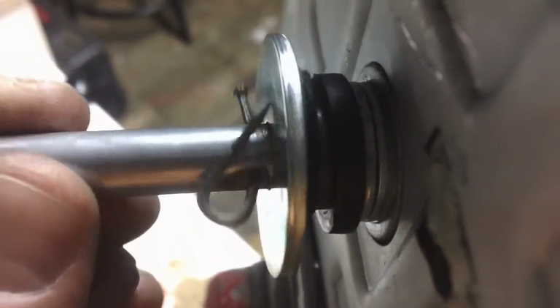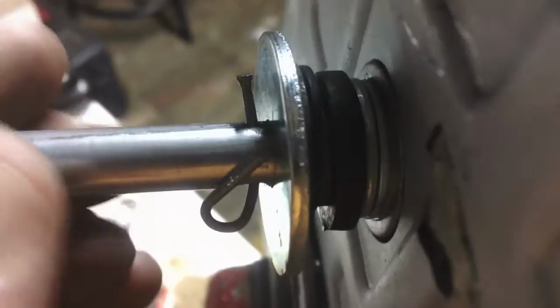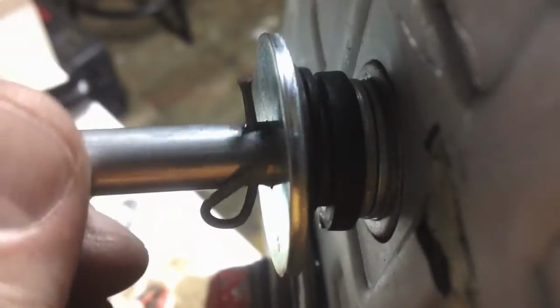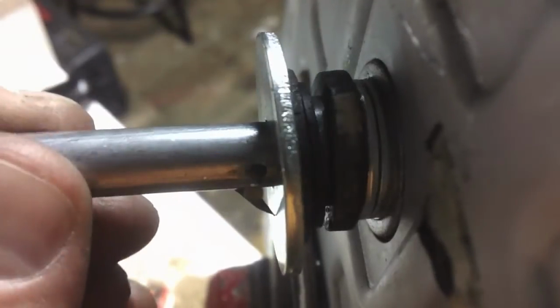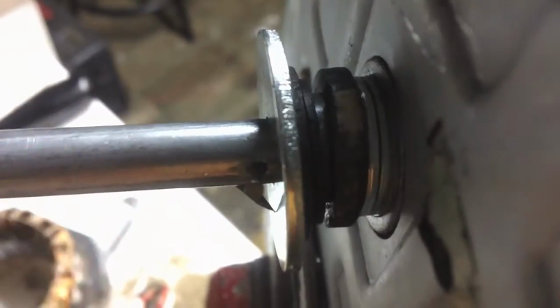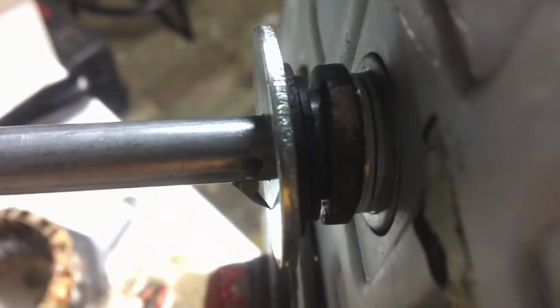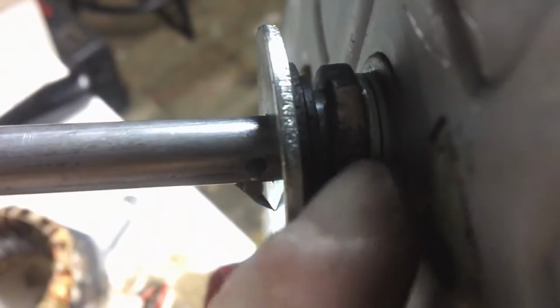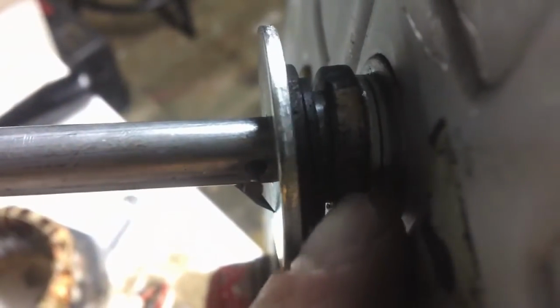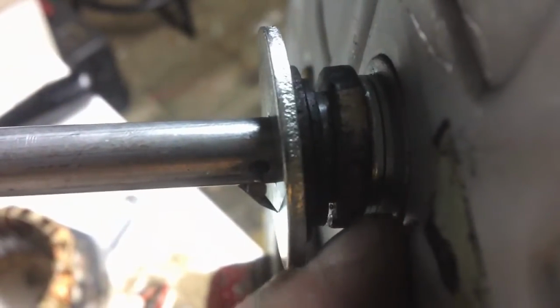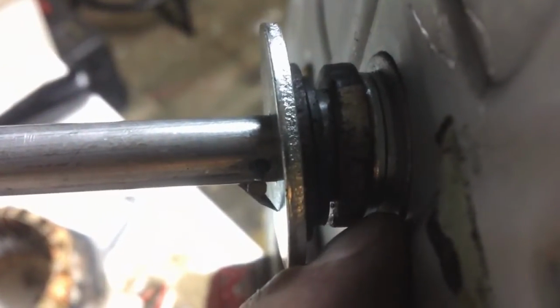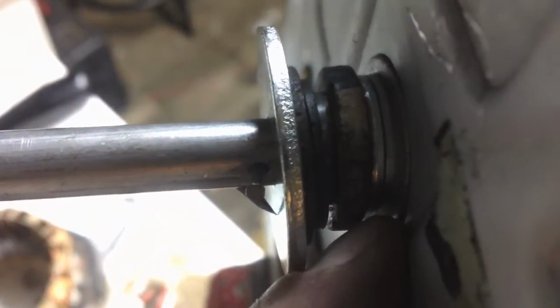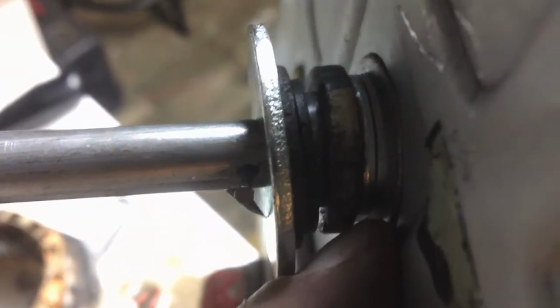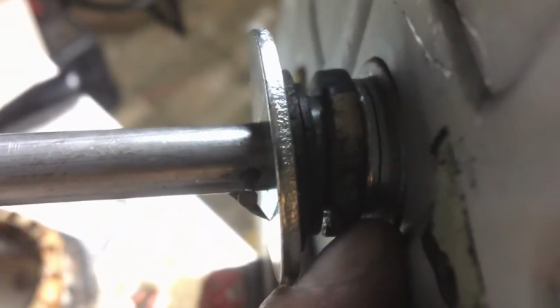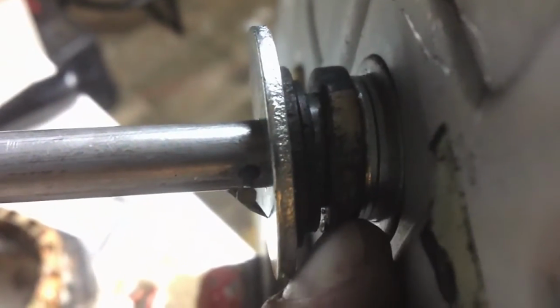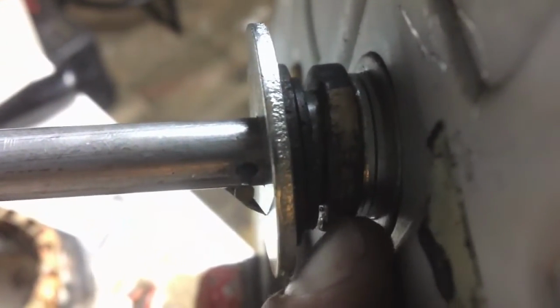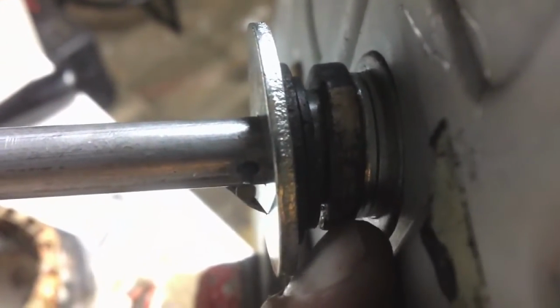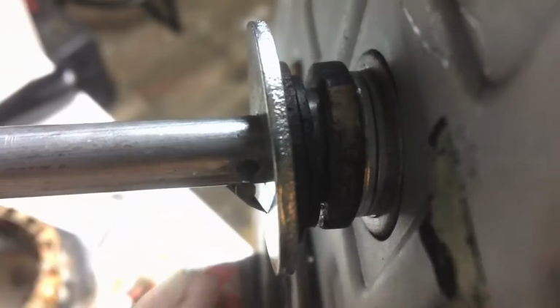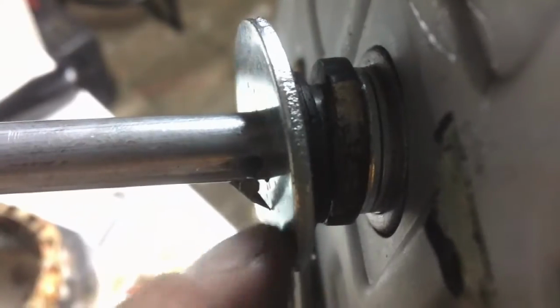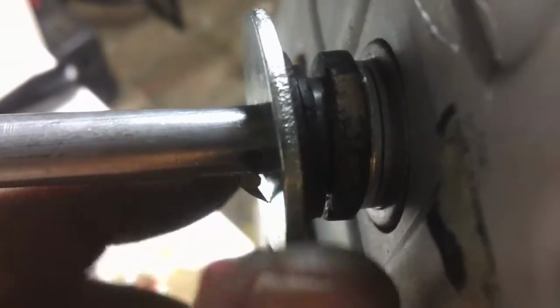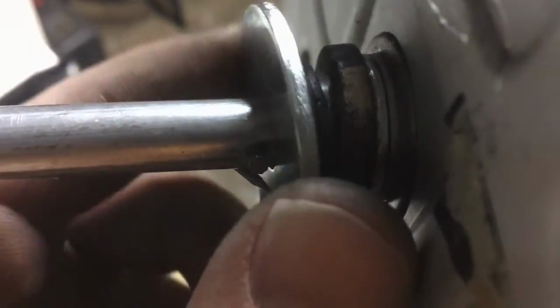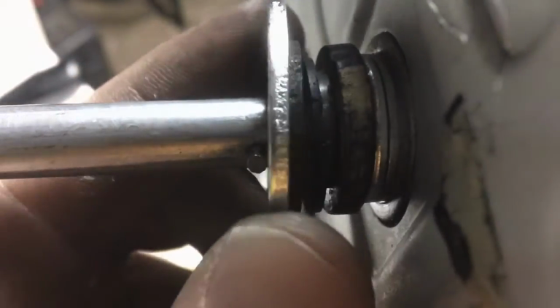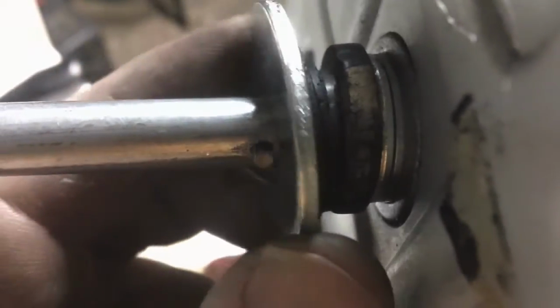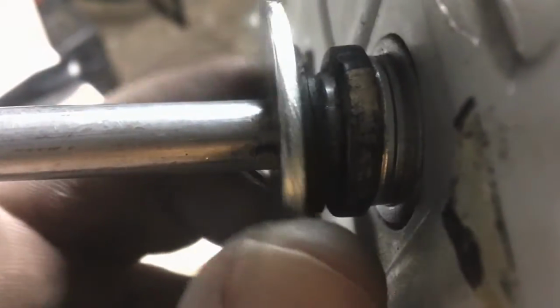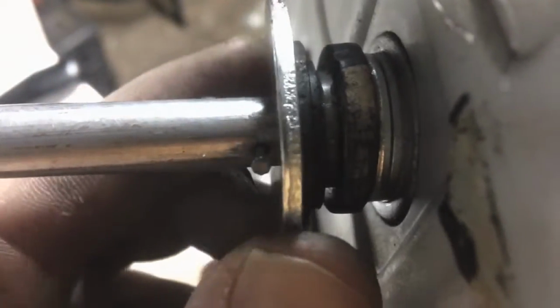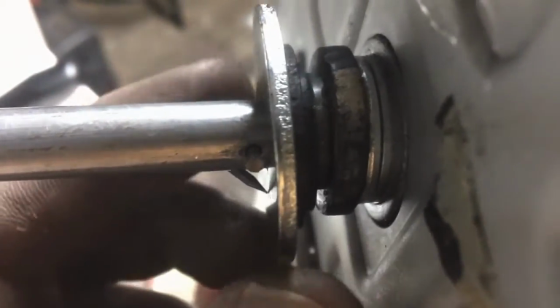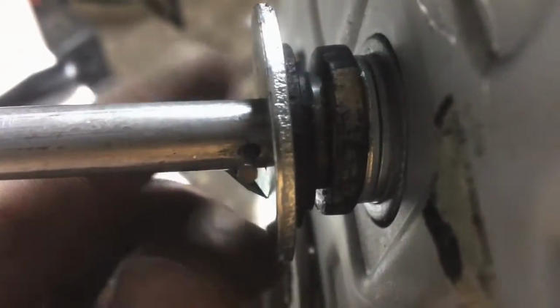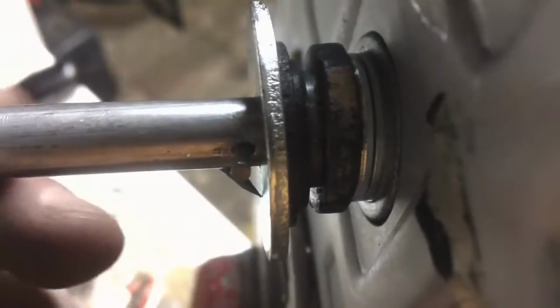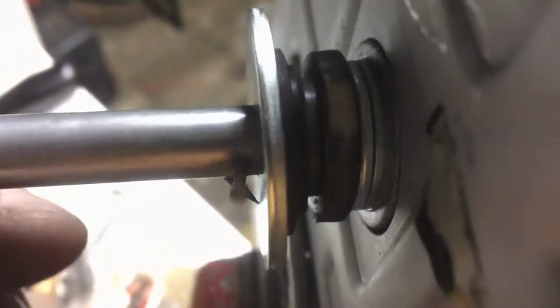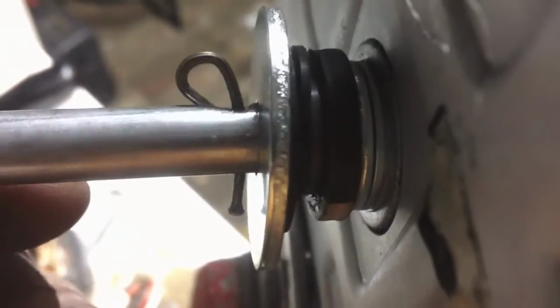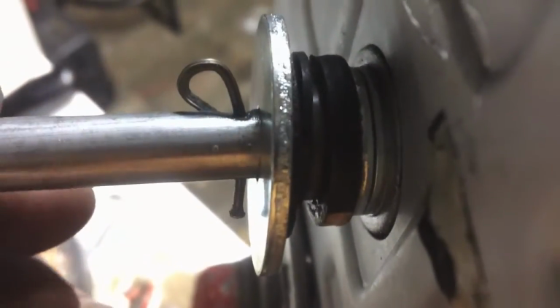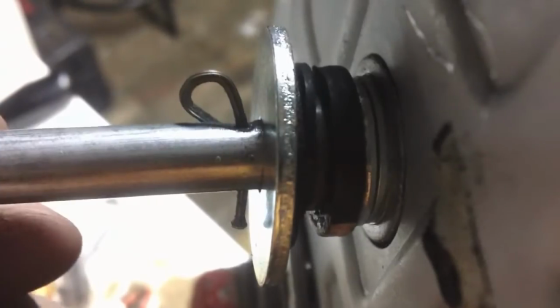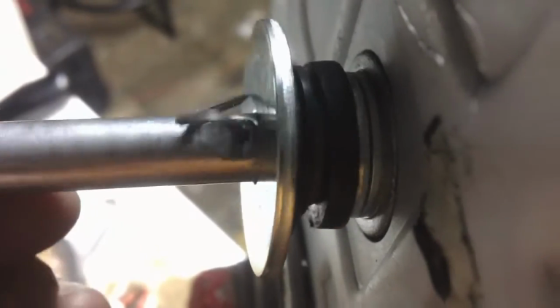If I had some grease I'd put it all in here, but I don't have any grease right now — it's elsewhere. Just got a big chunky washer in here. It's not pretty but it should work good.